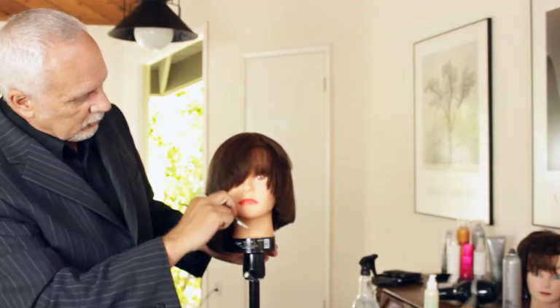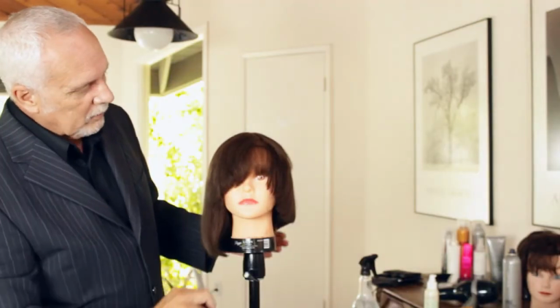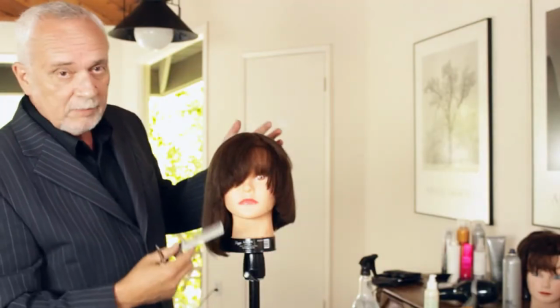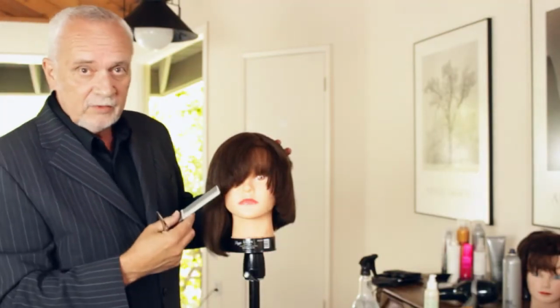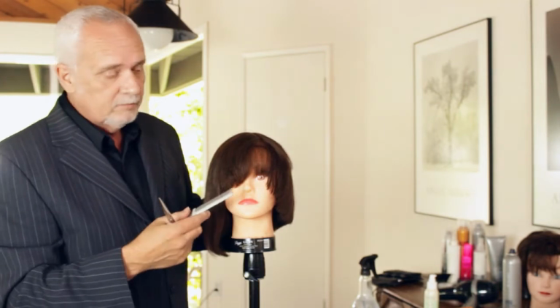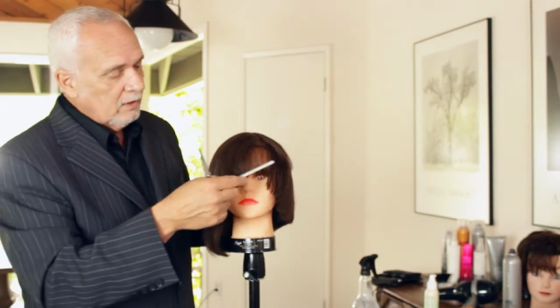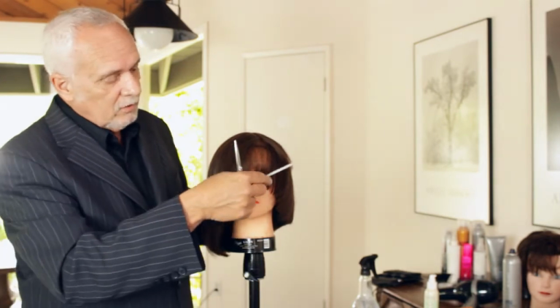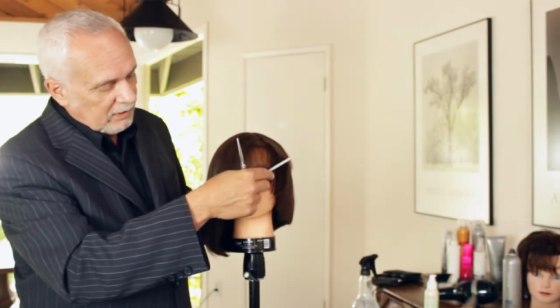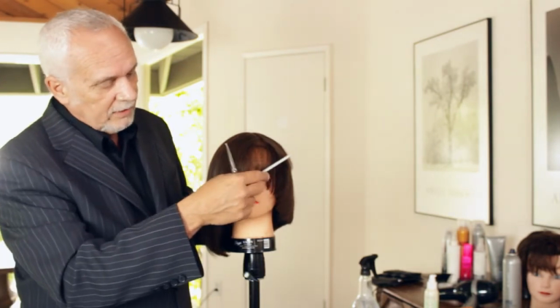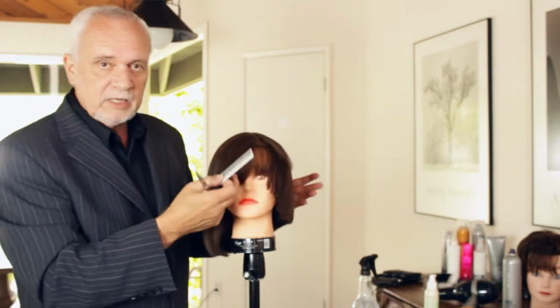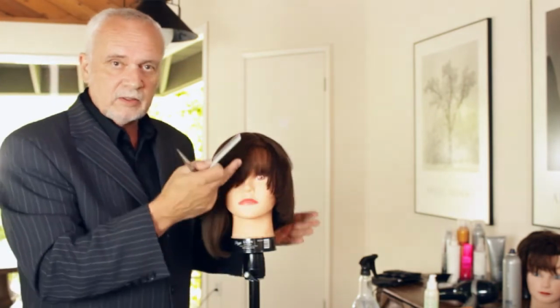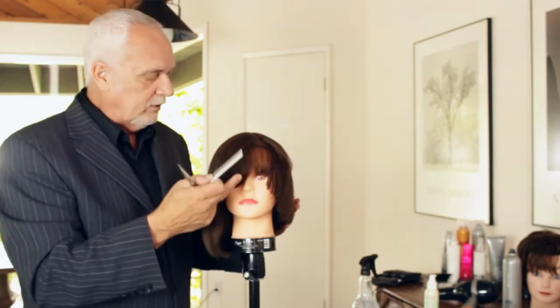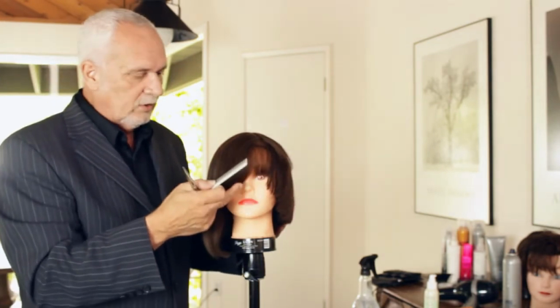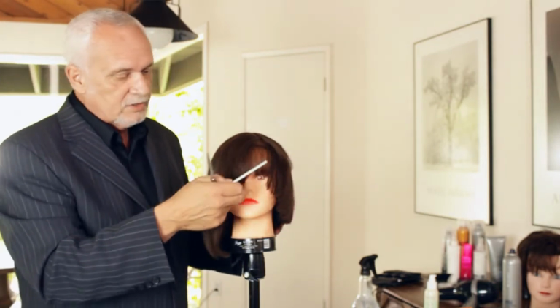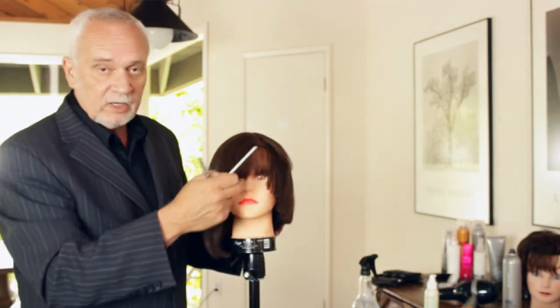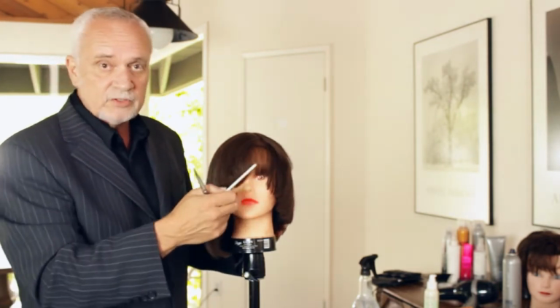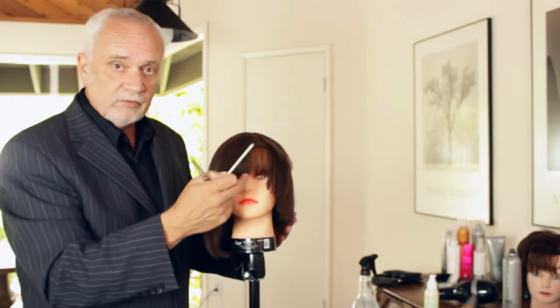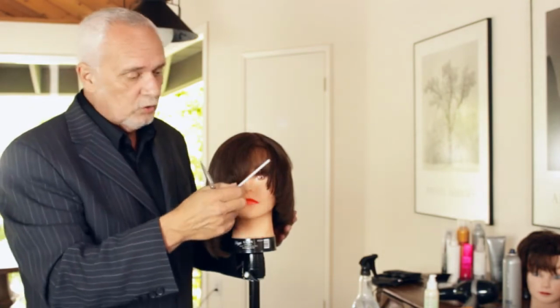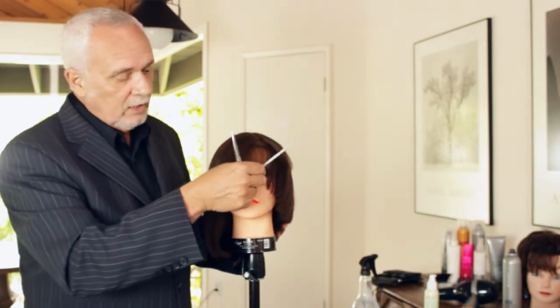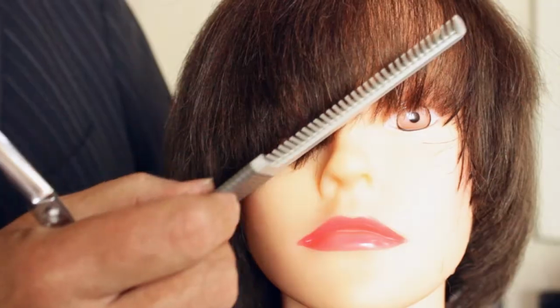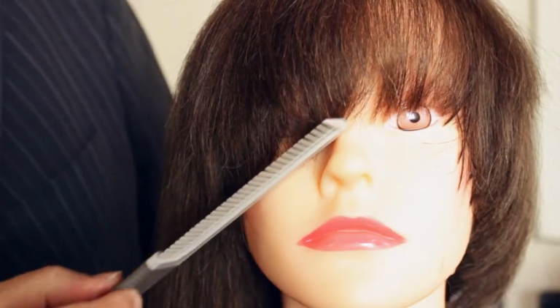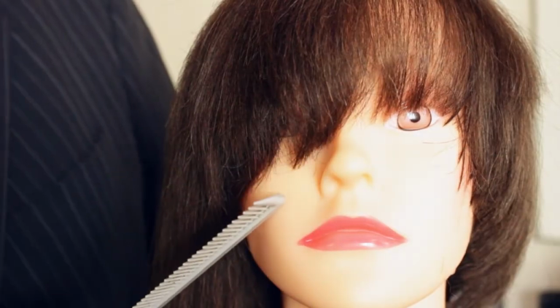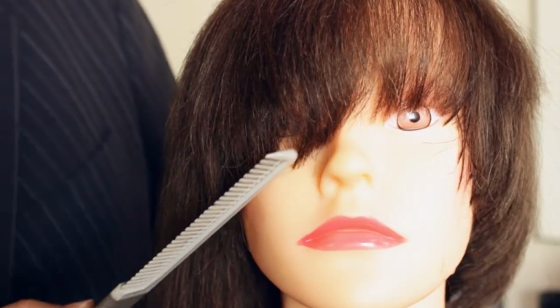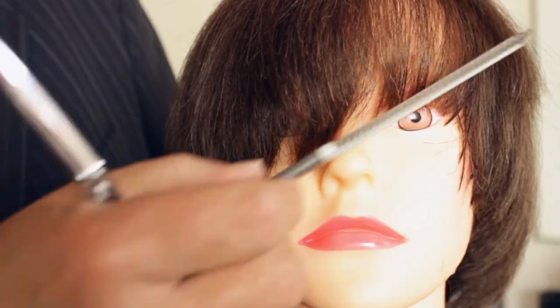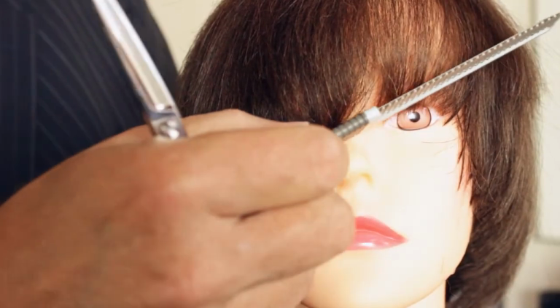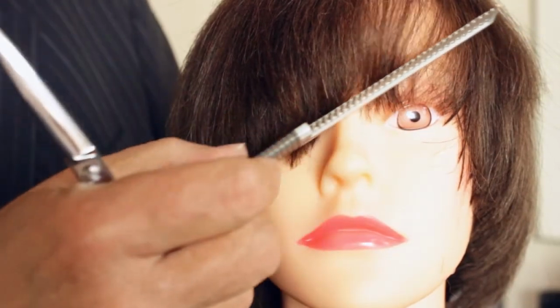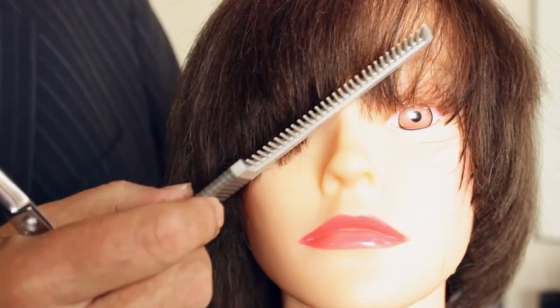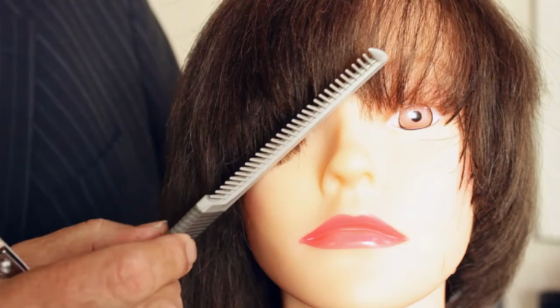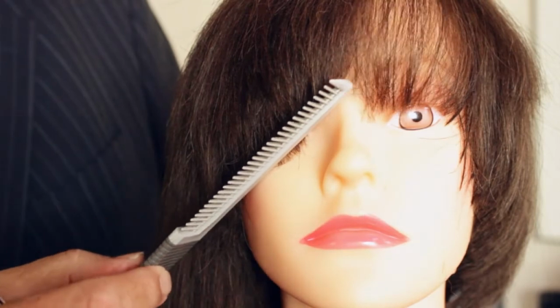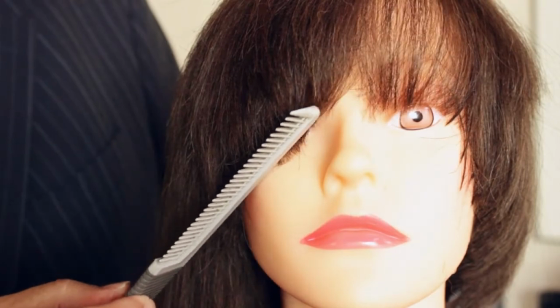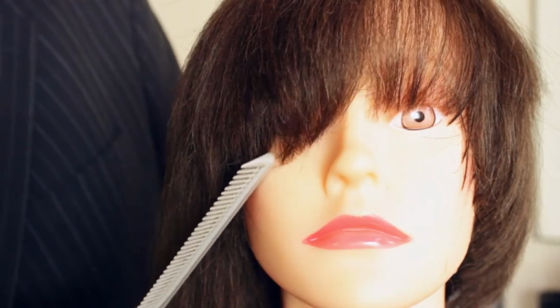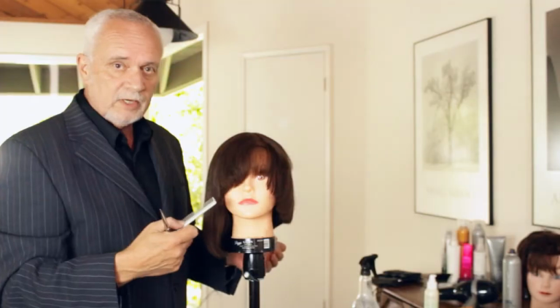Afterwards, when we get to the bang area, you can make the bangs depending on how they want their eyes — some want it covered, some want it very short. You take the same angle down this side to the long side, so everything is going from left to right.